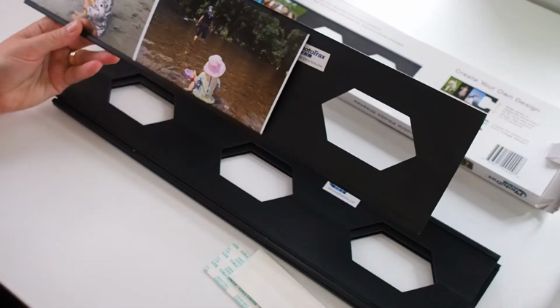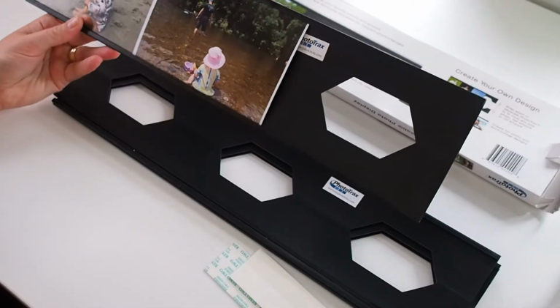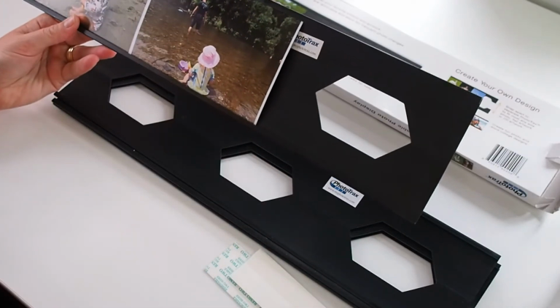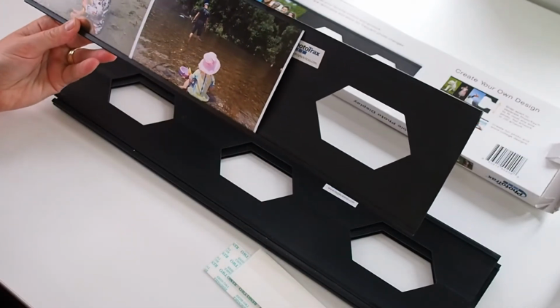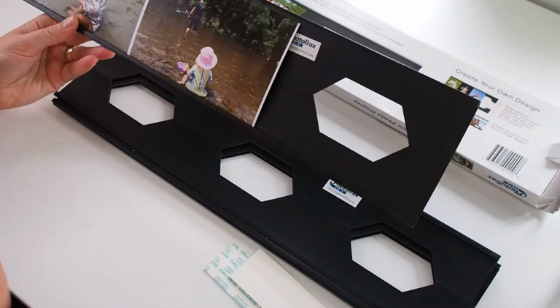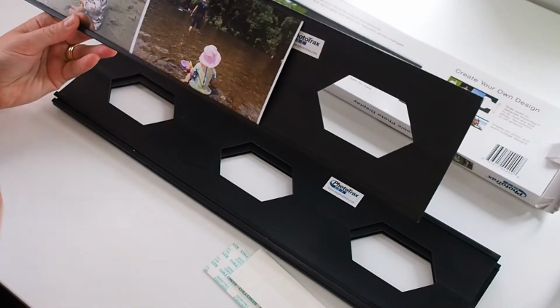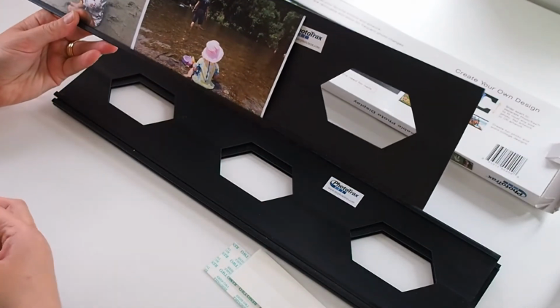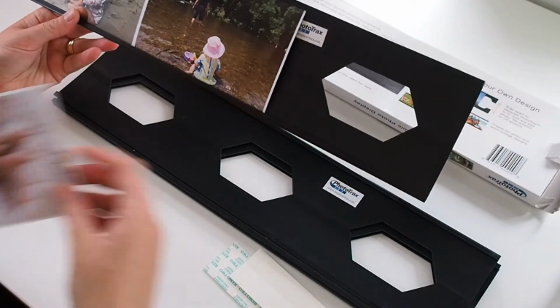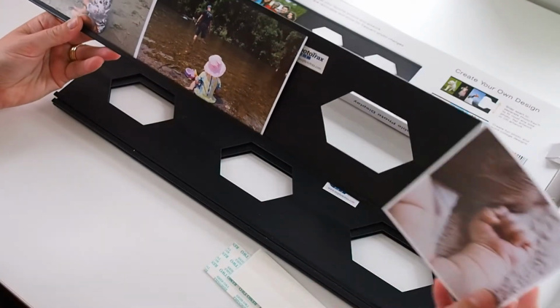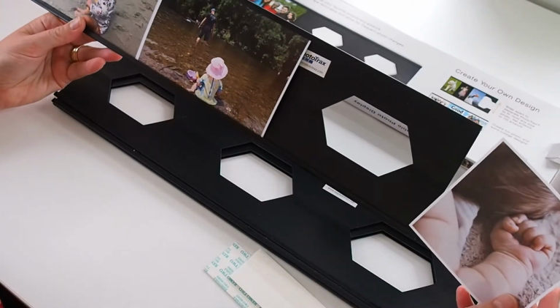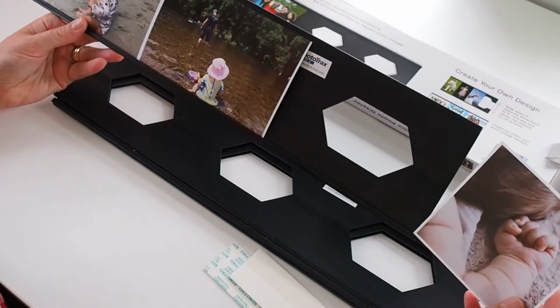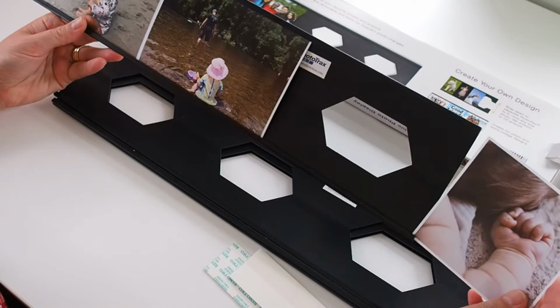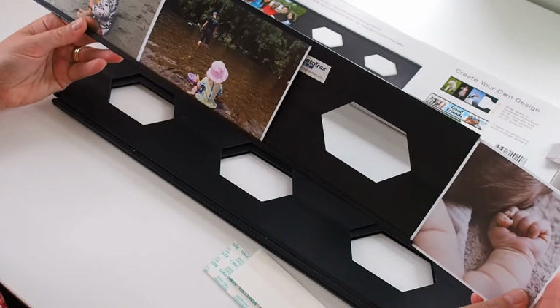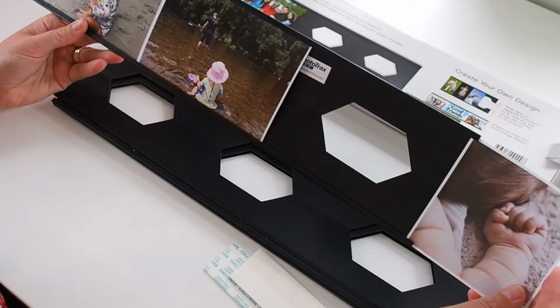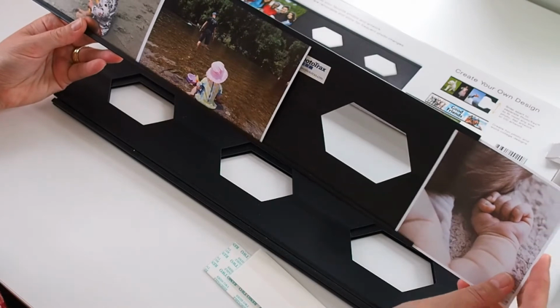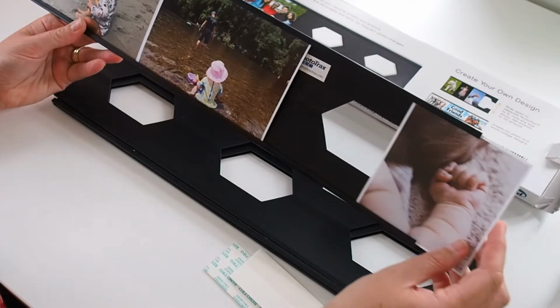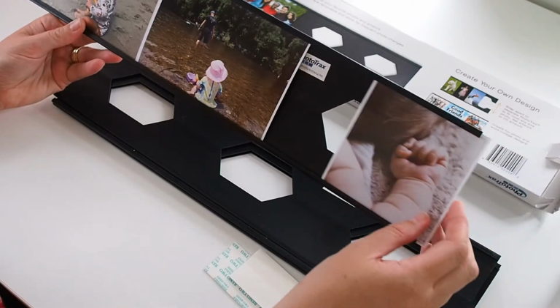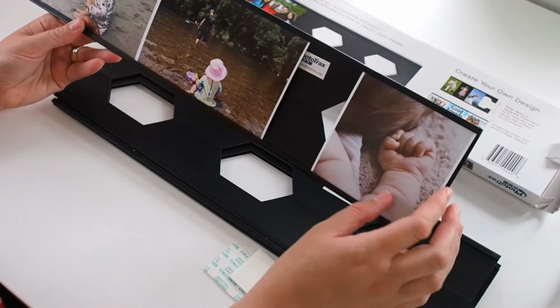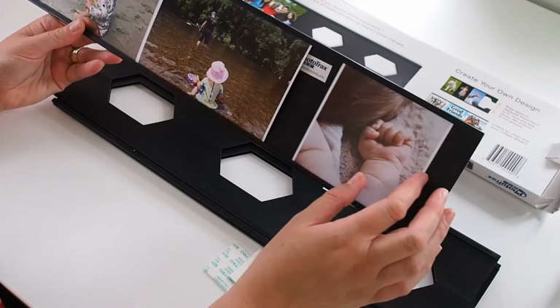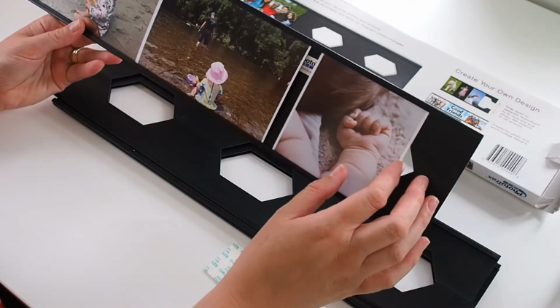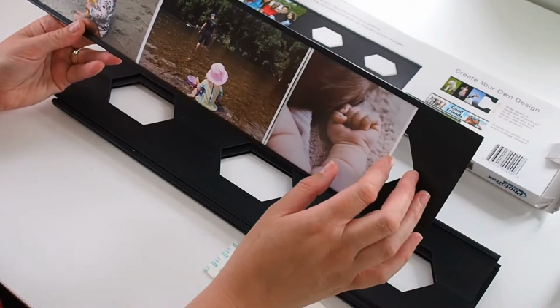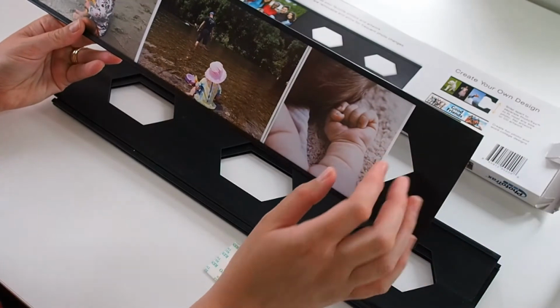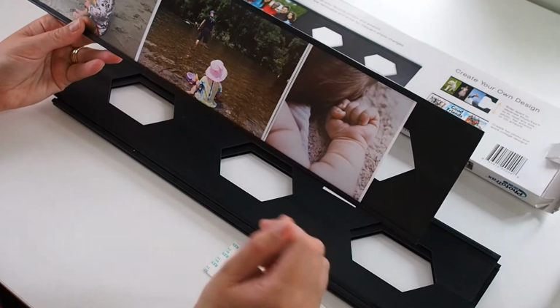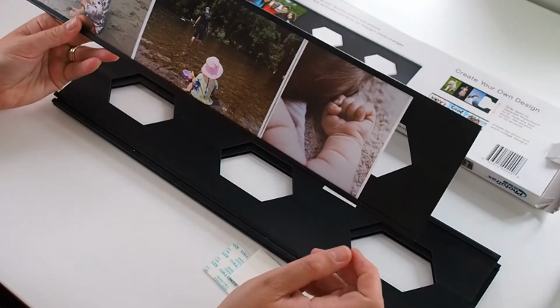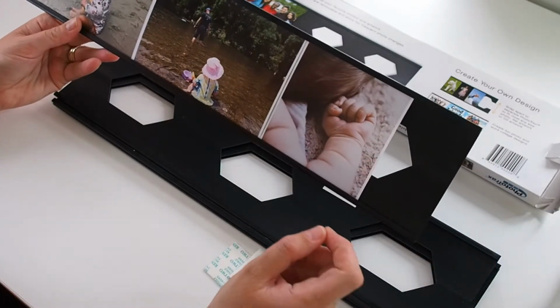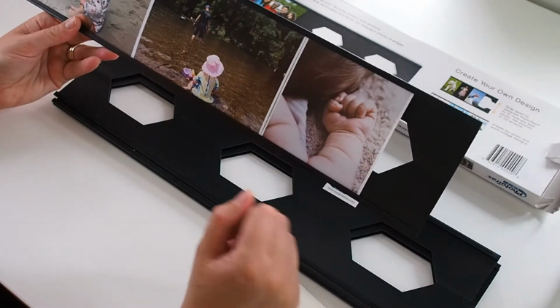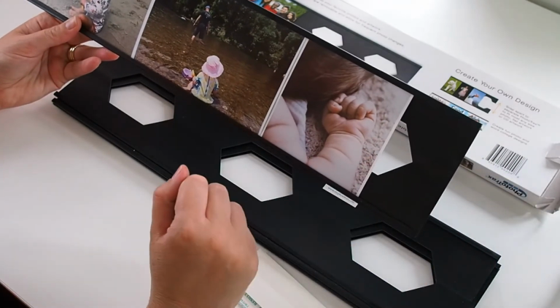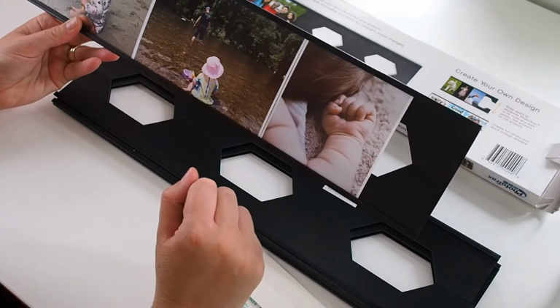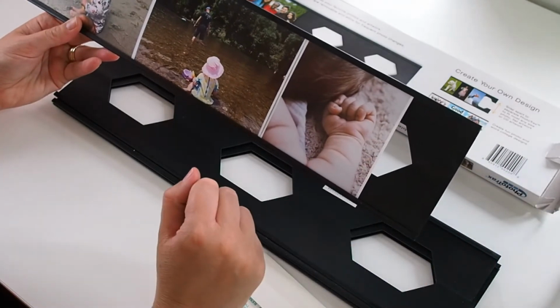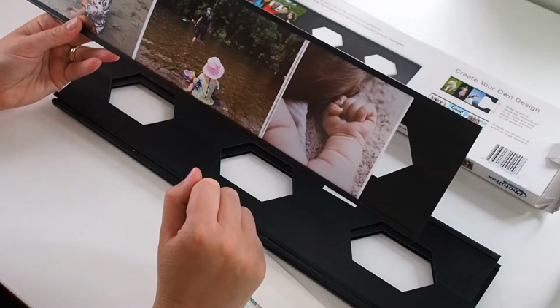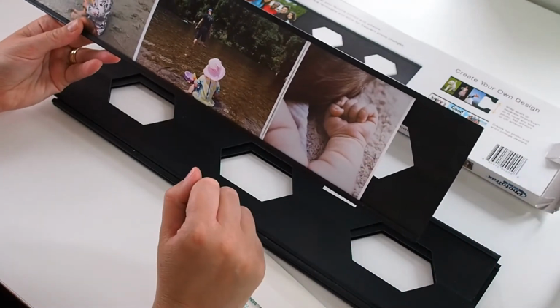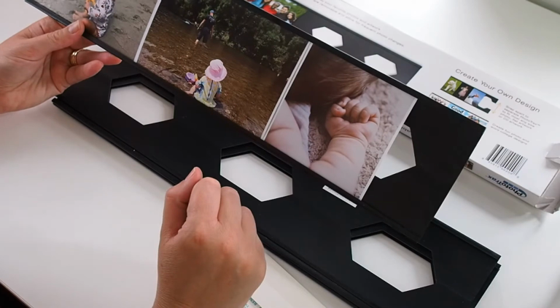Of course they fit other sizes. I've got some square prints here, some 4 inch square prints, and they fit nicely into the tracks as well.